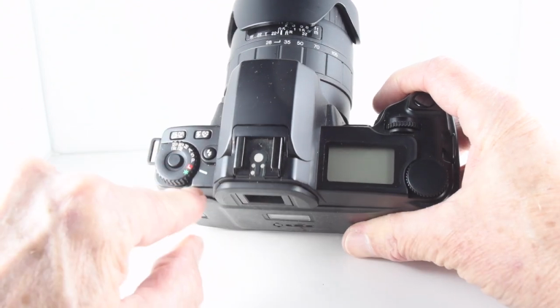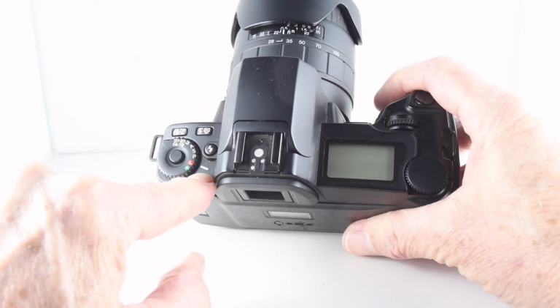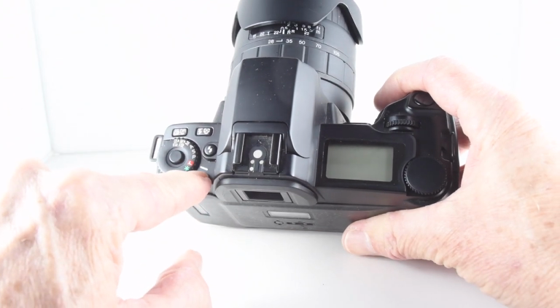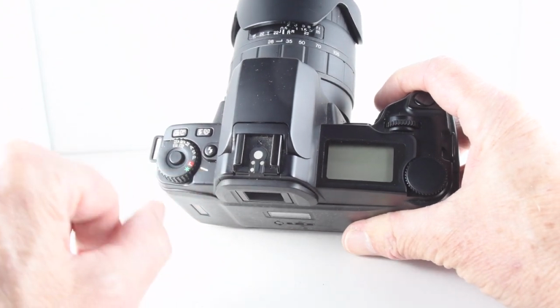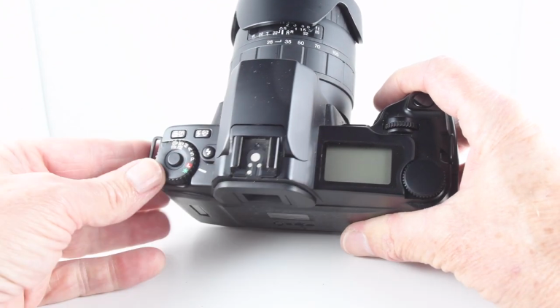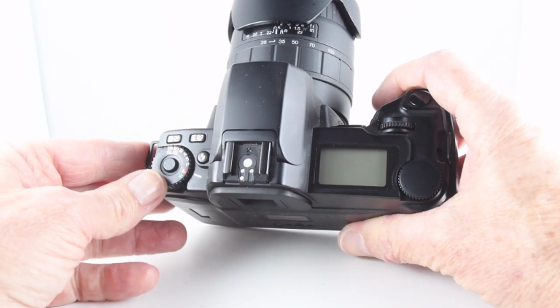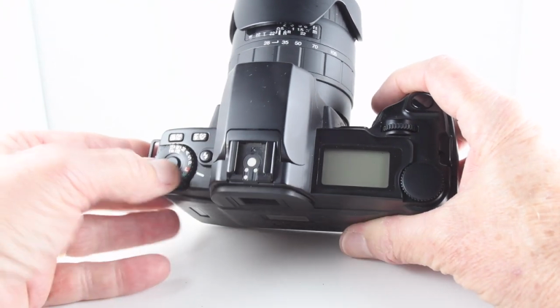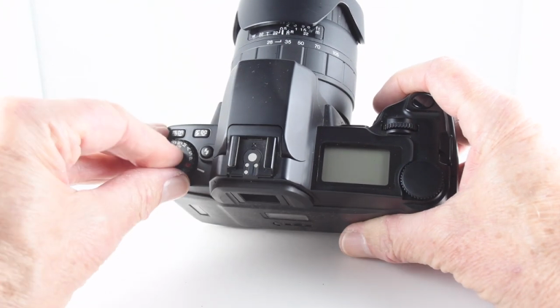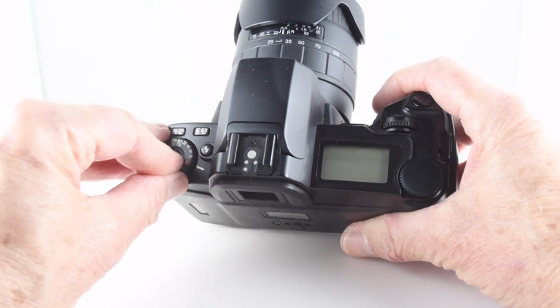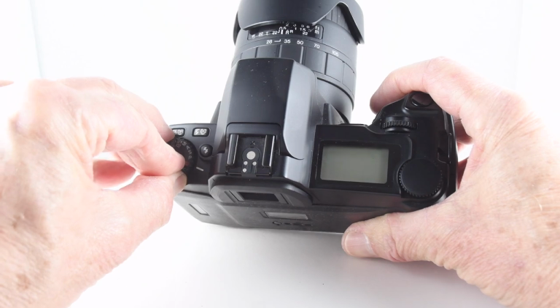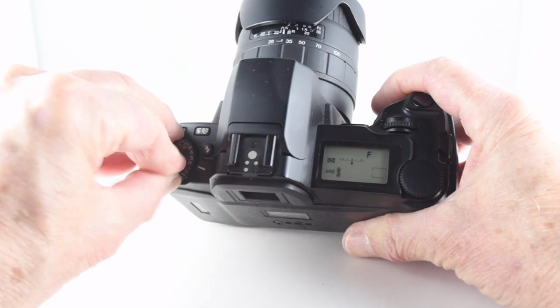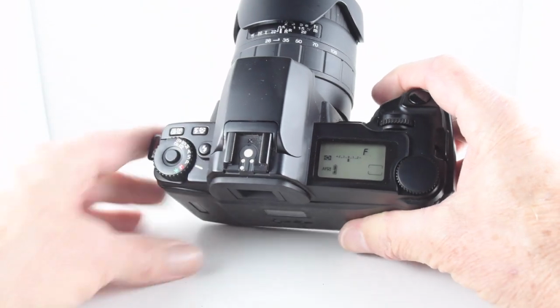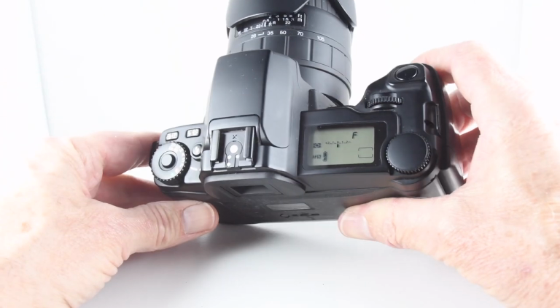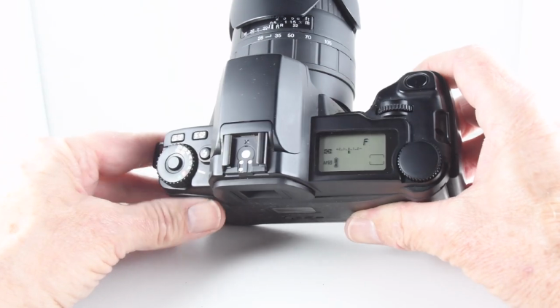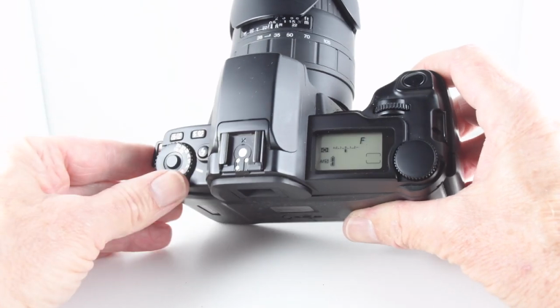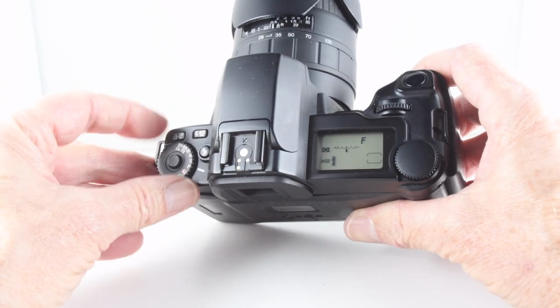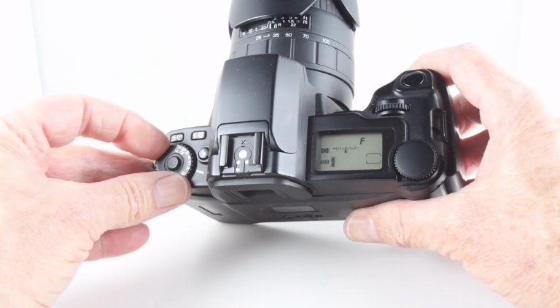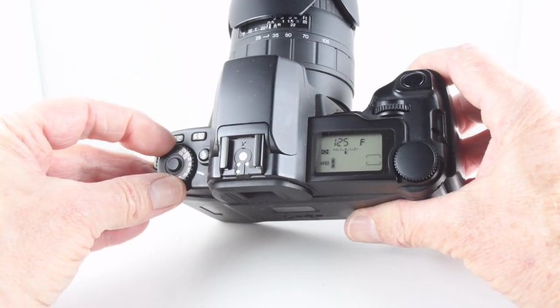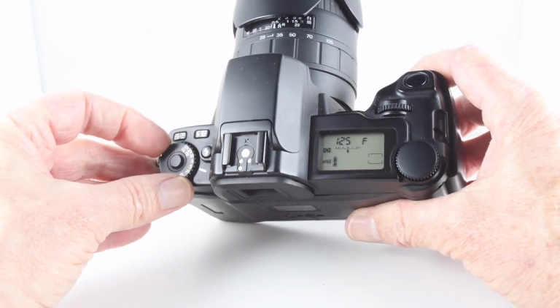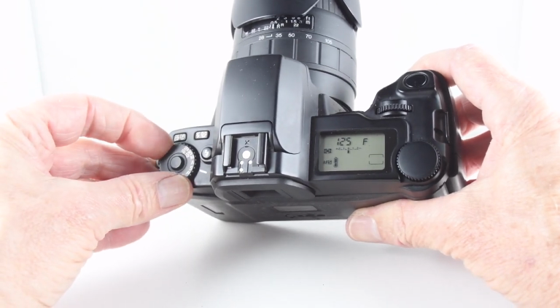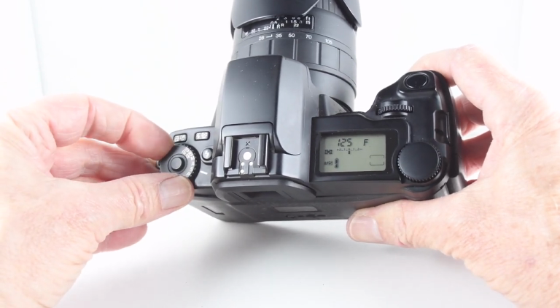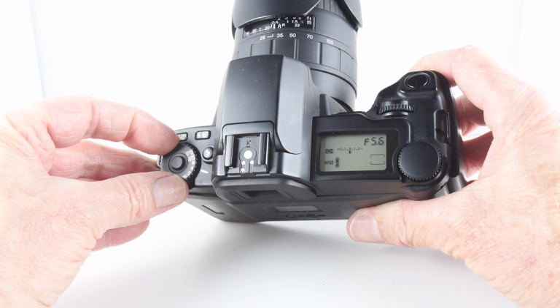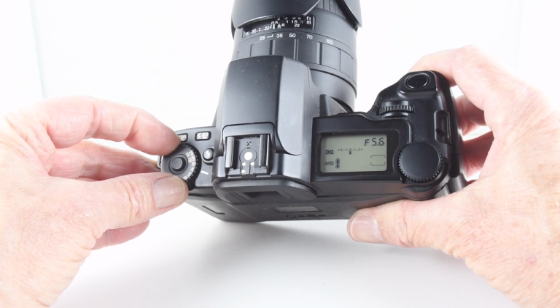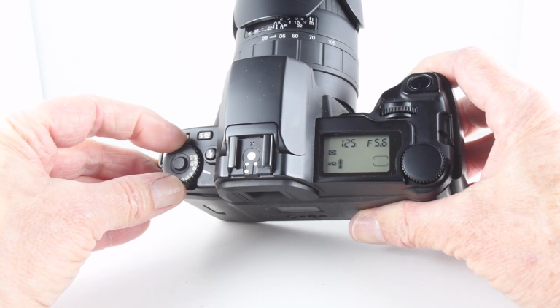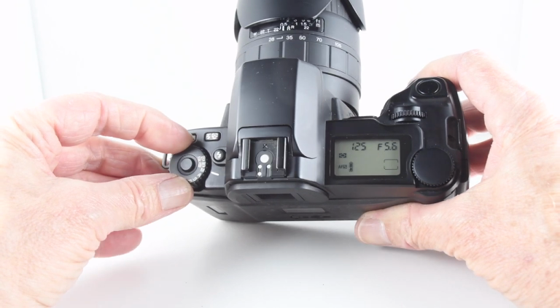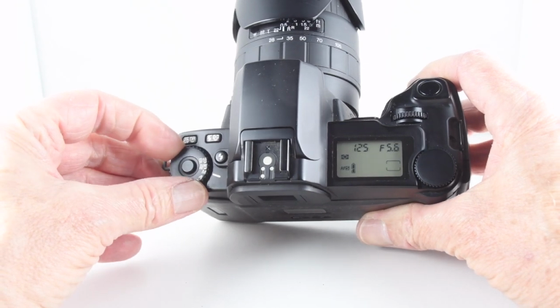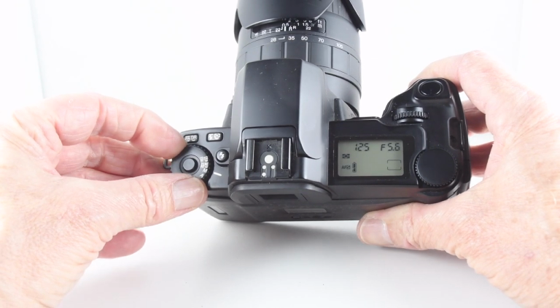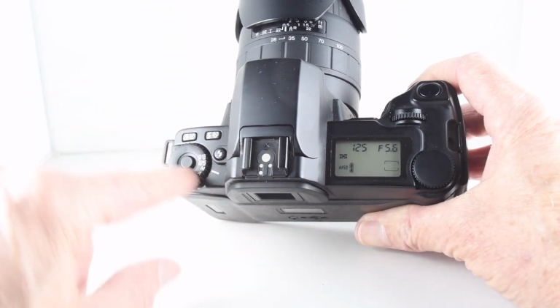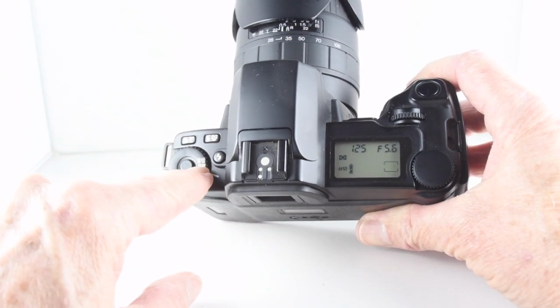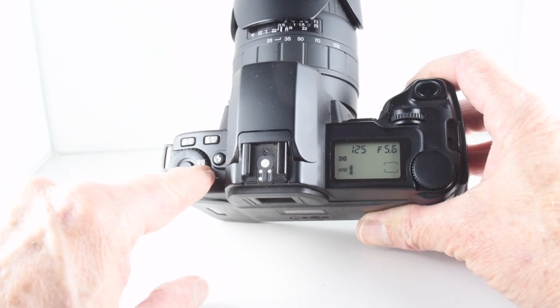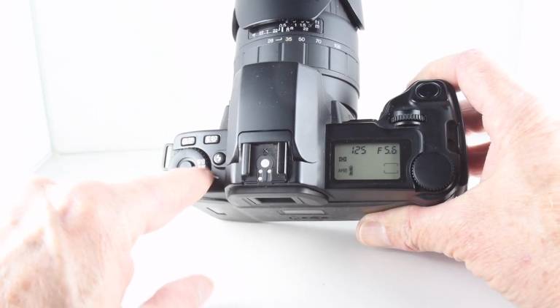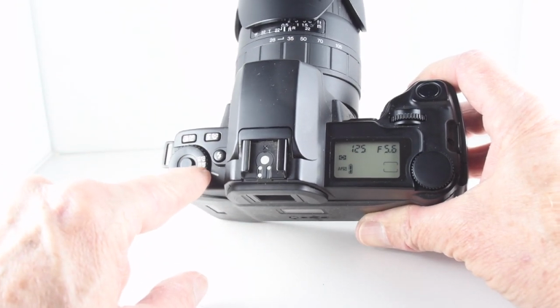There's the lock button, and then we press the button in and rotate it. We can choose from program, shutter priority, aperture priority, and manual mode. And then there are a couple of other buttons here where we can choose.